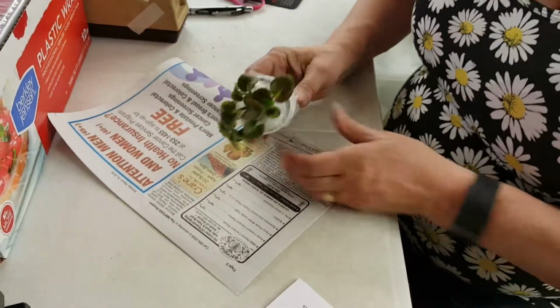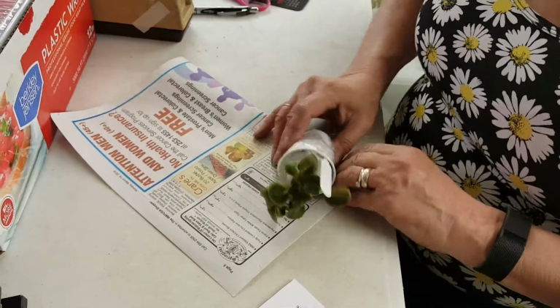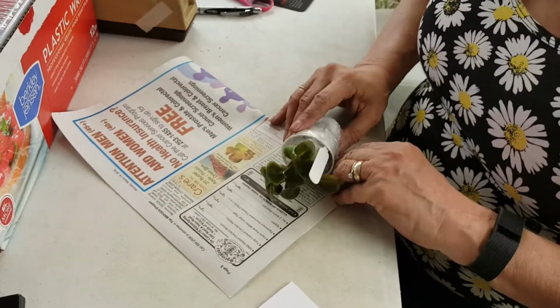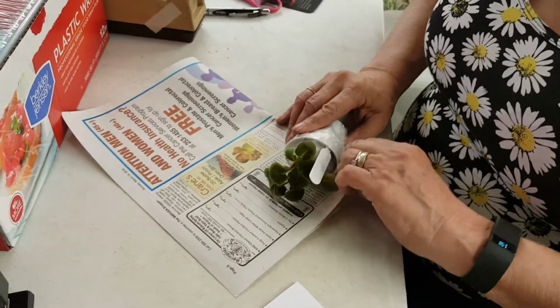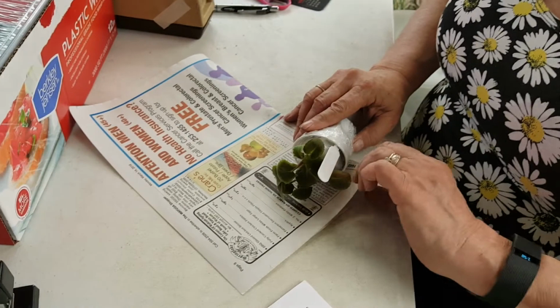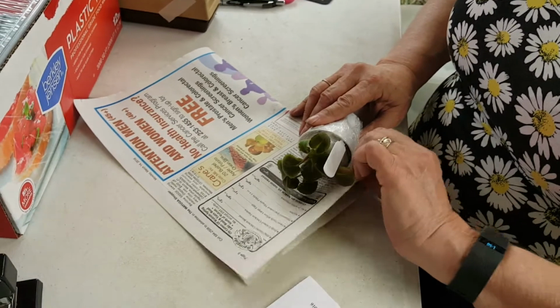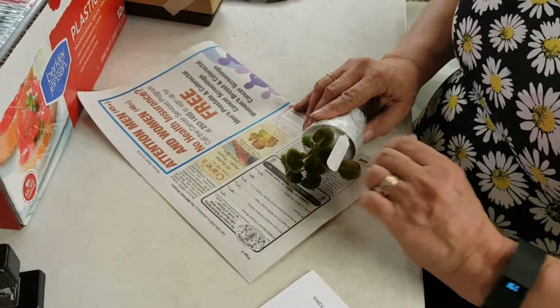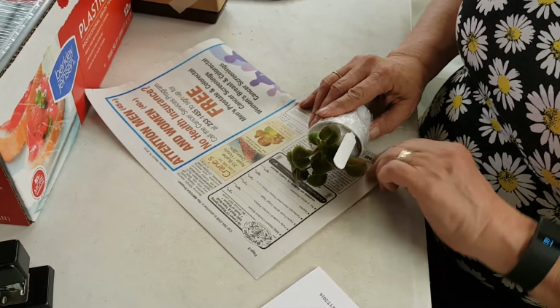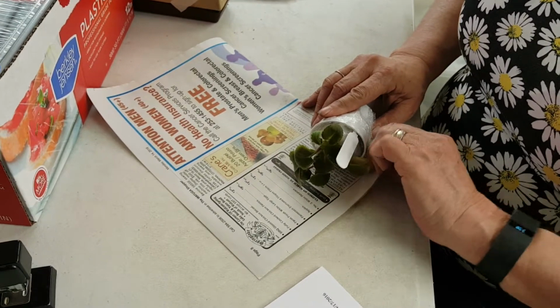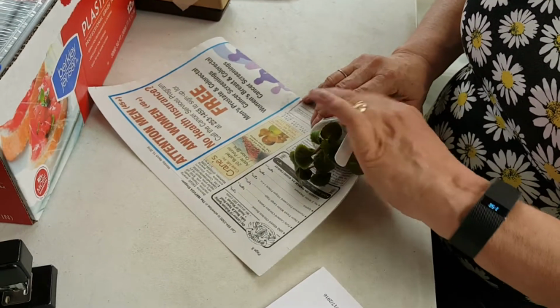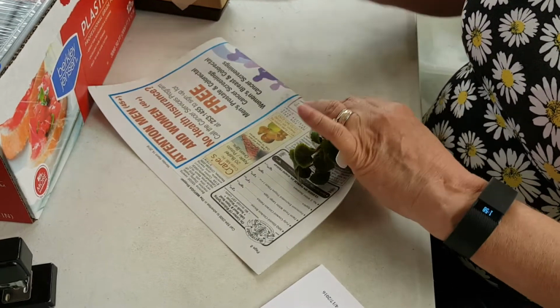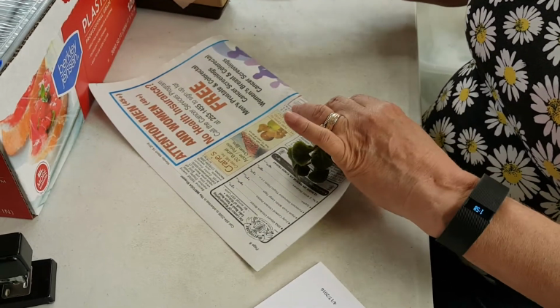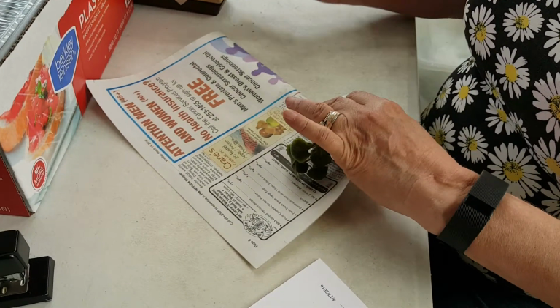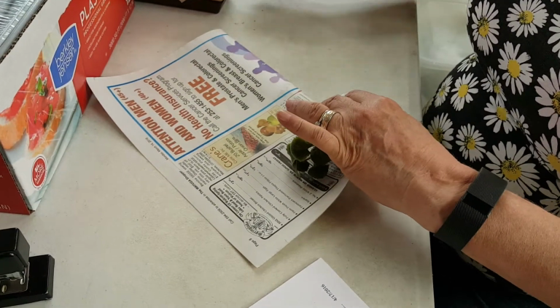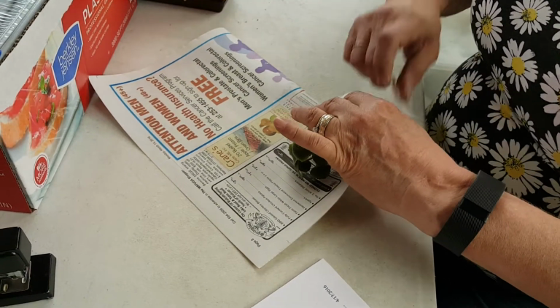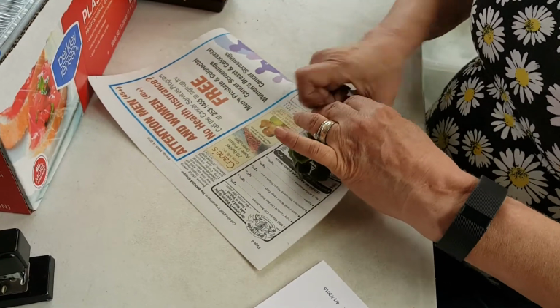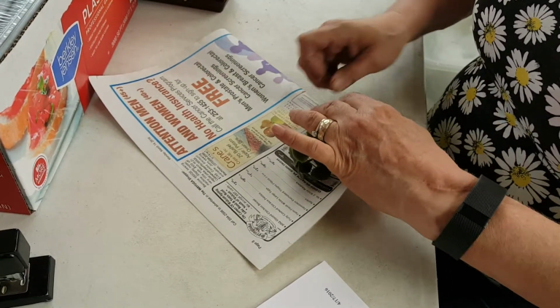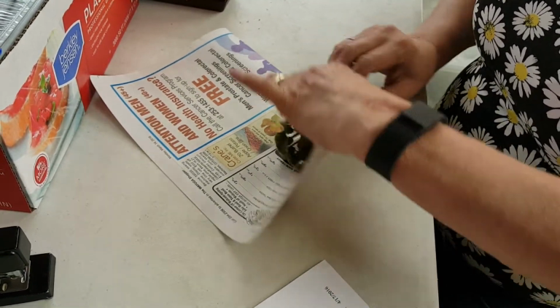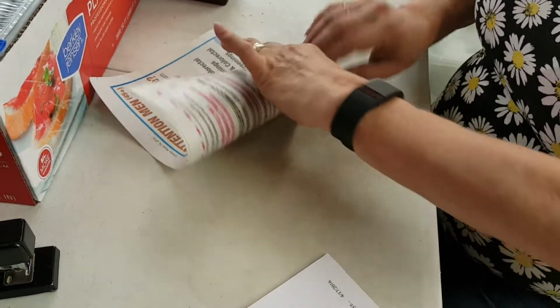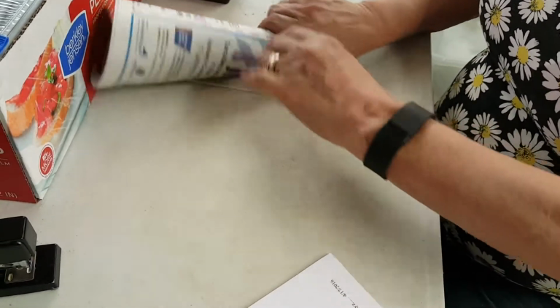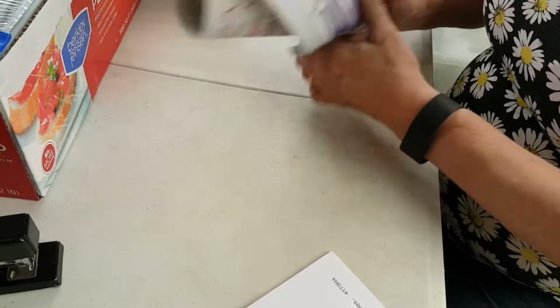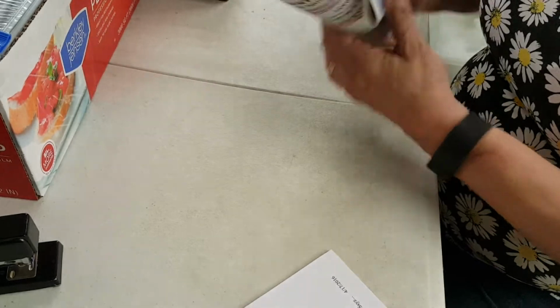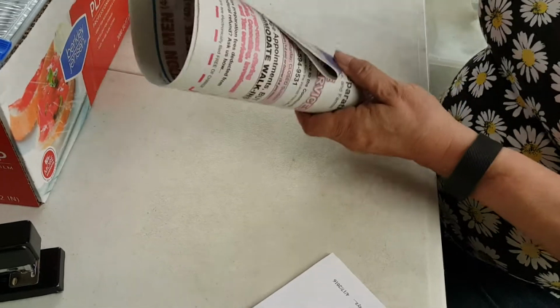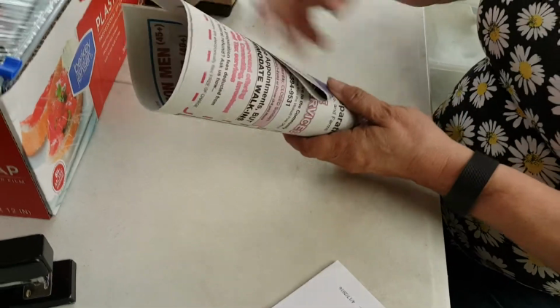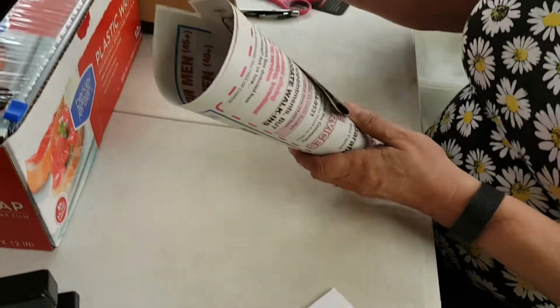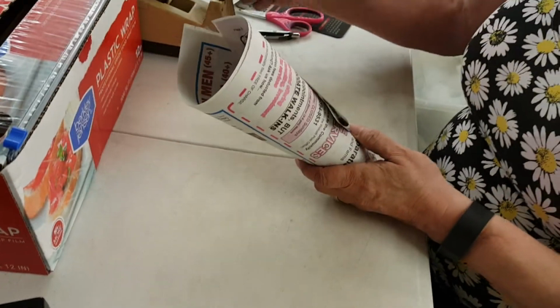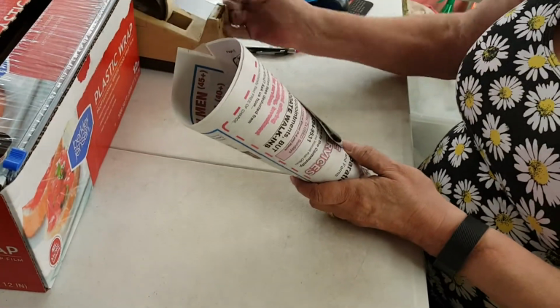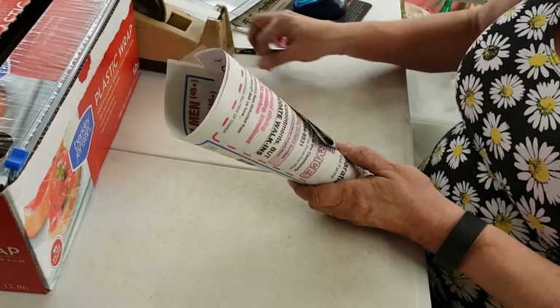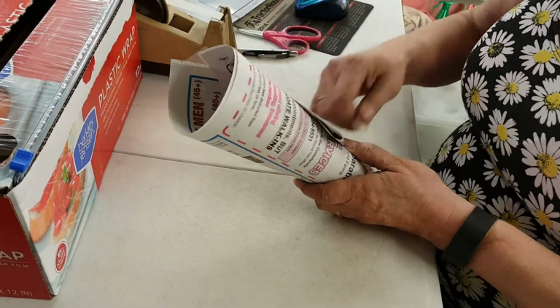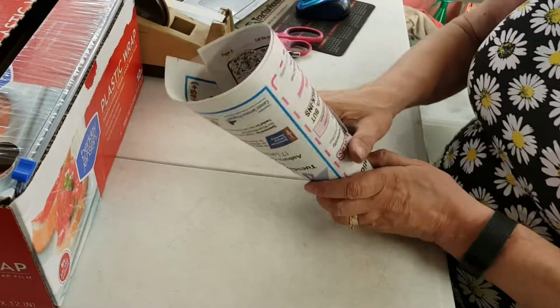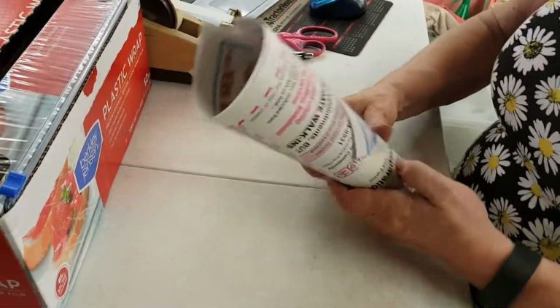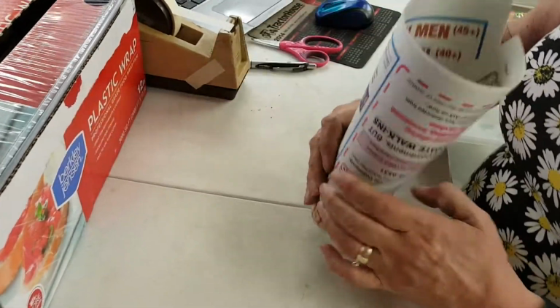I taped the pot to the paper so it doesn't slide back and forth in here. Let me look inside.